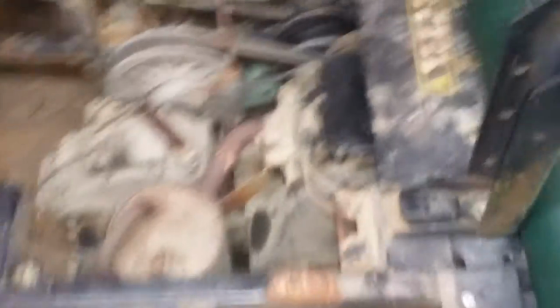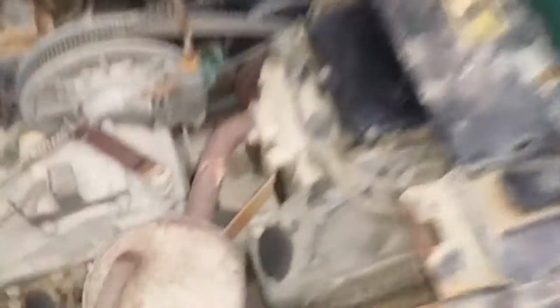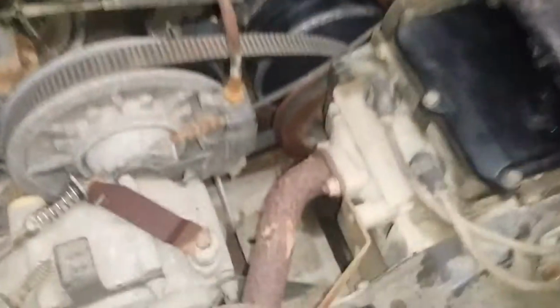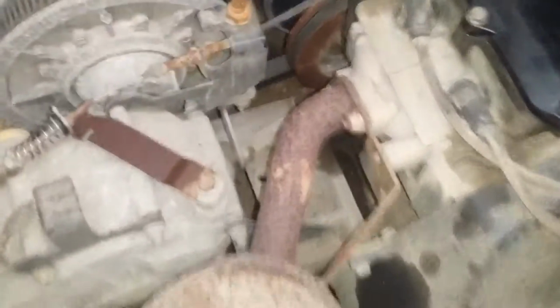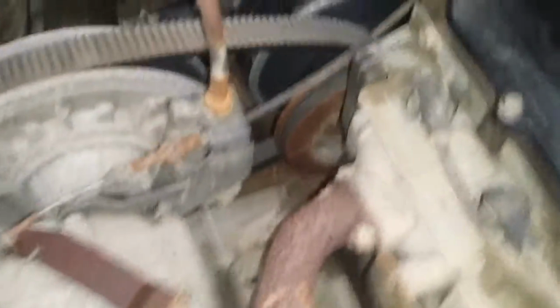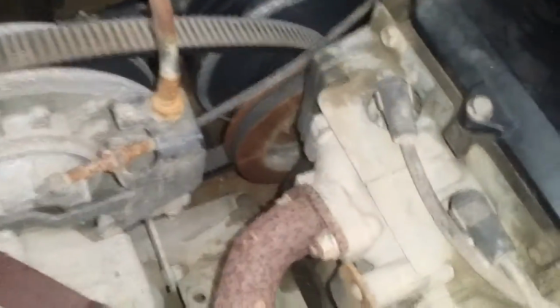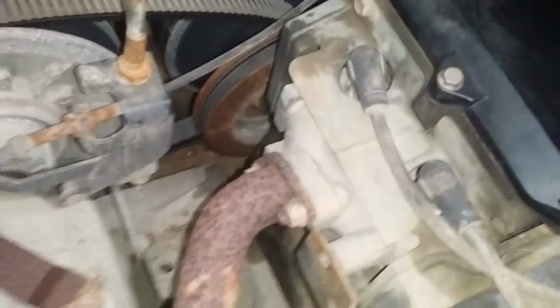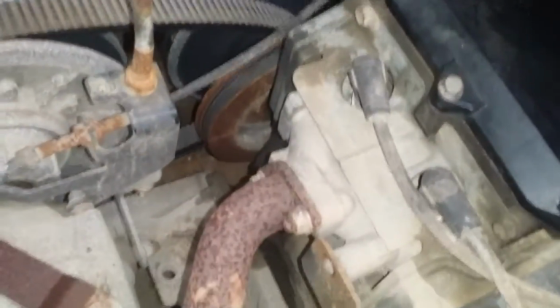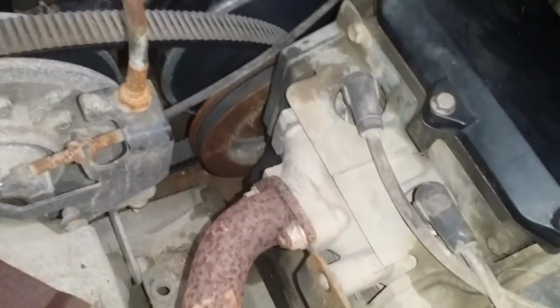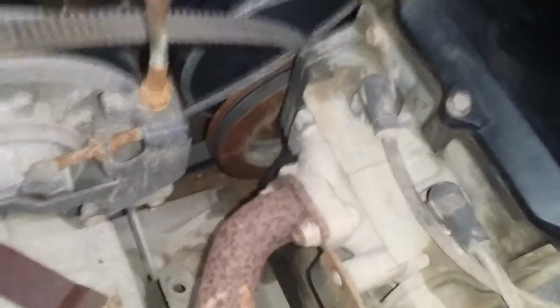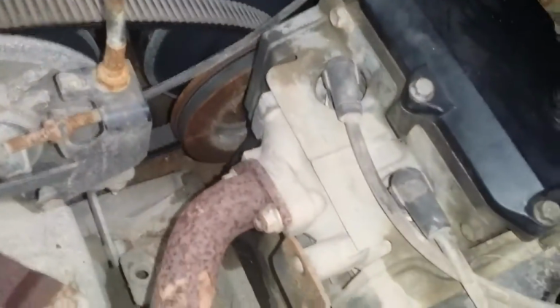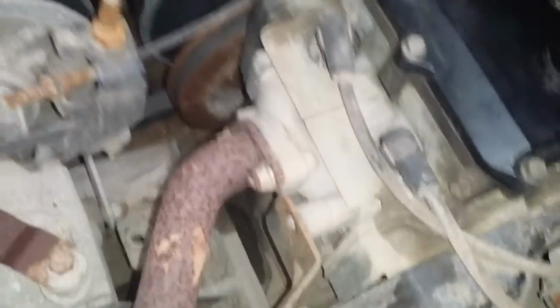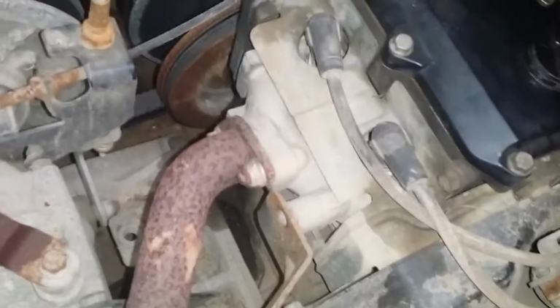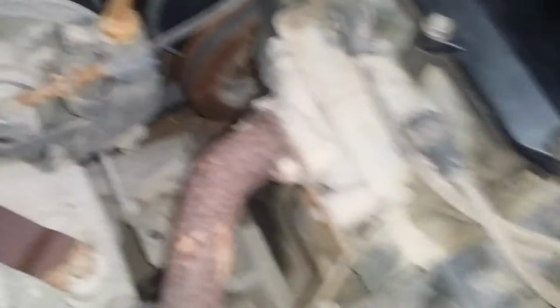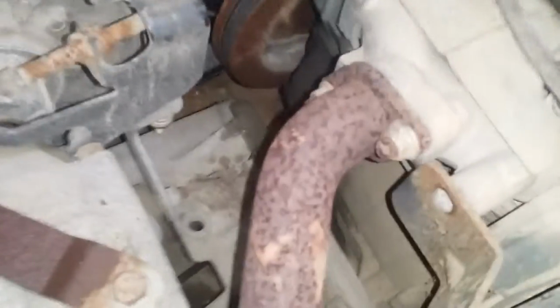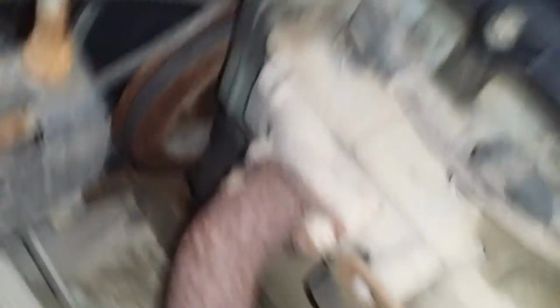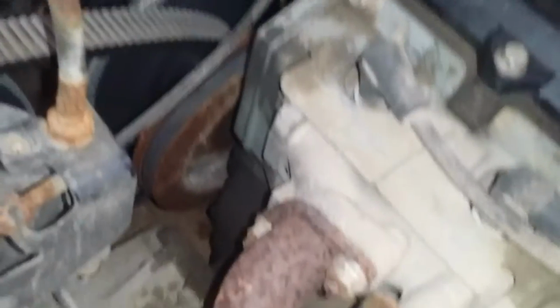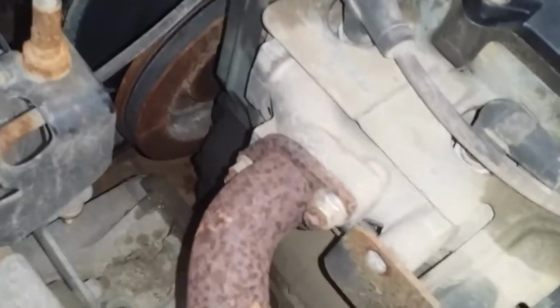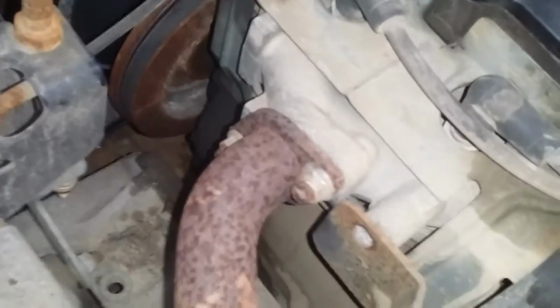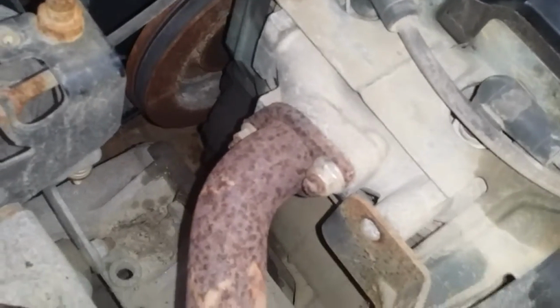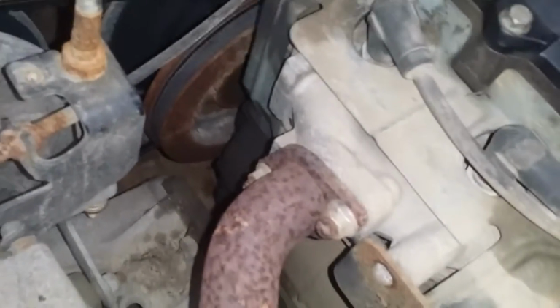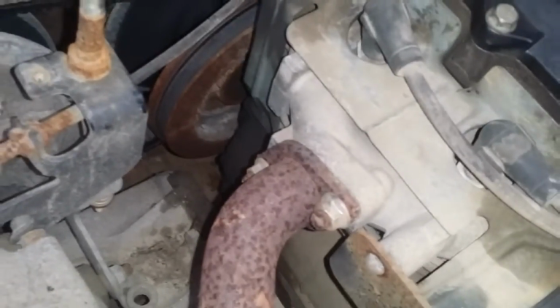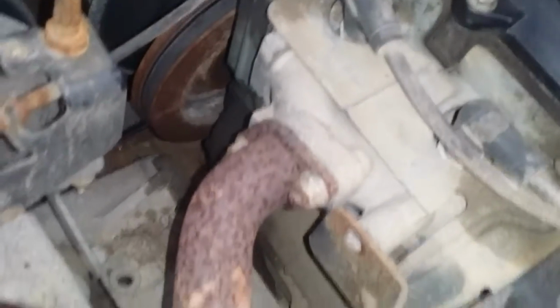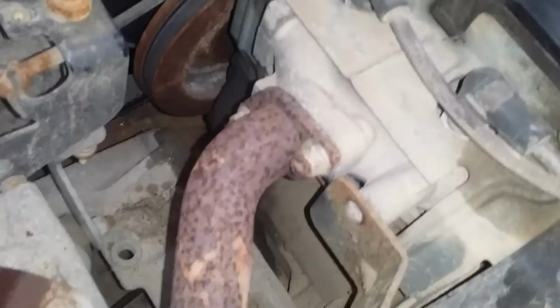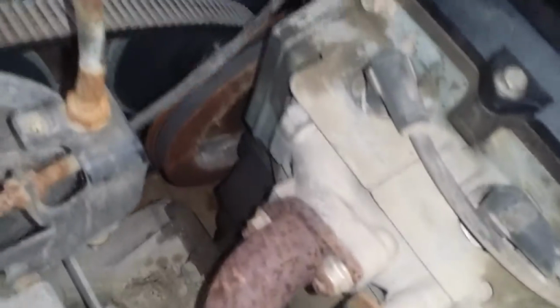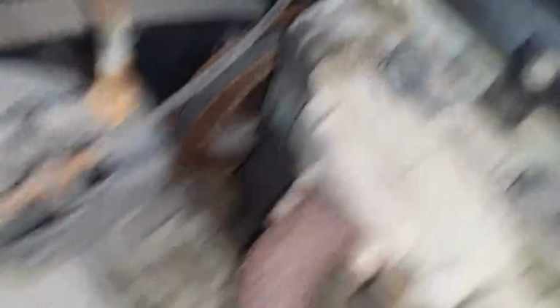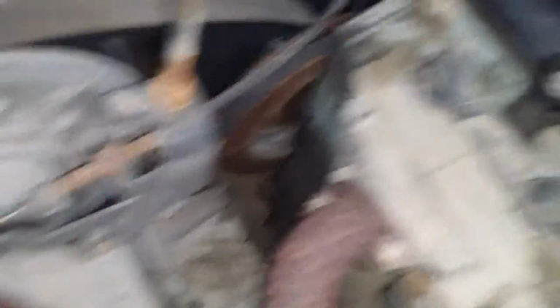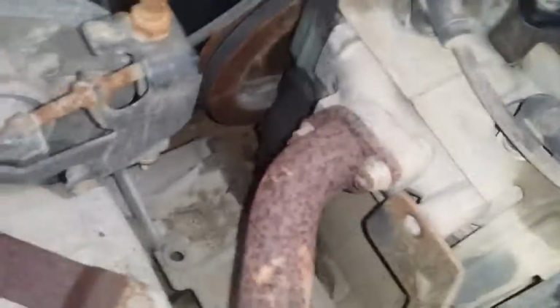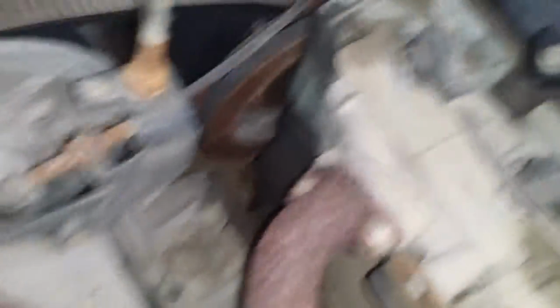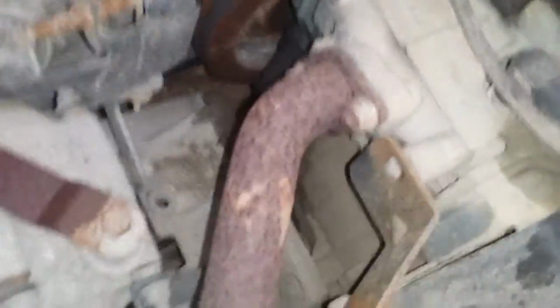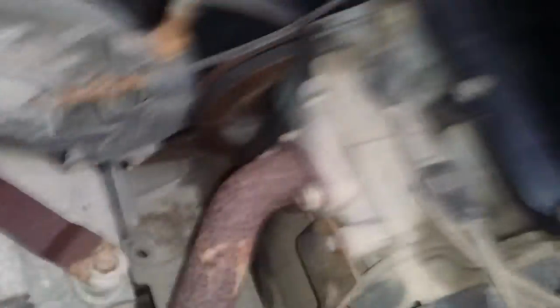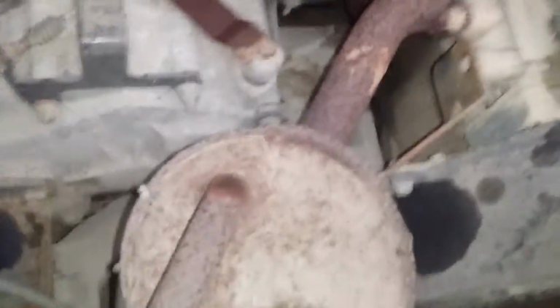He told me the difference is the other engine has a header instead of just the two exhaust ports coming out of the cylinder head into one. They have one where it's two separate exhausts going to just one pipe.